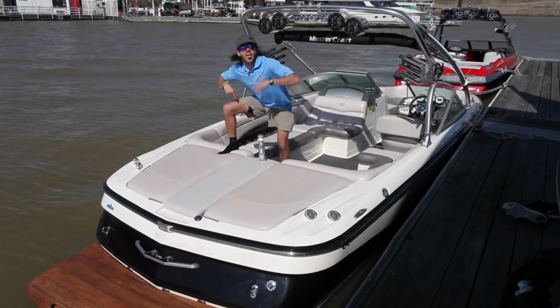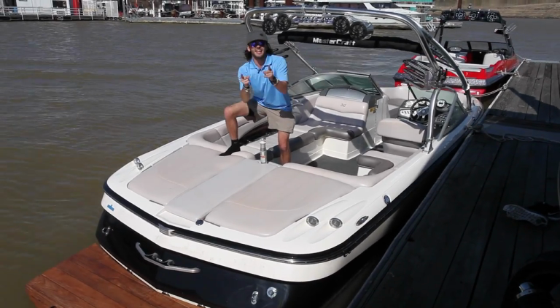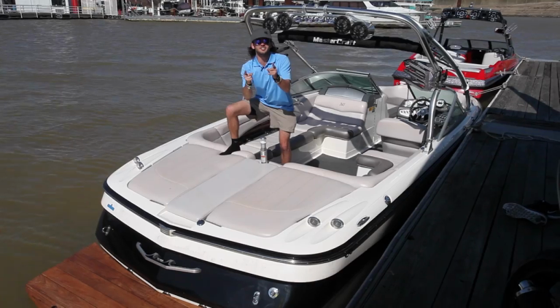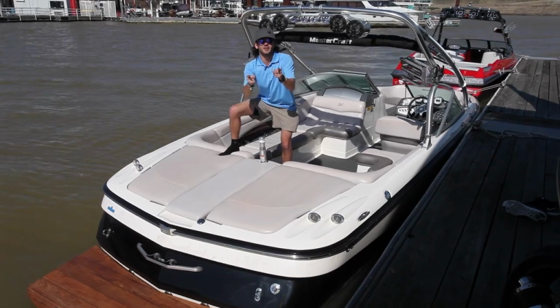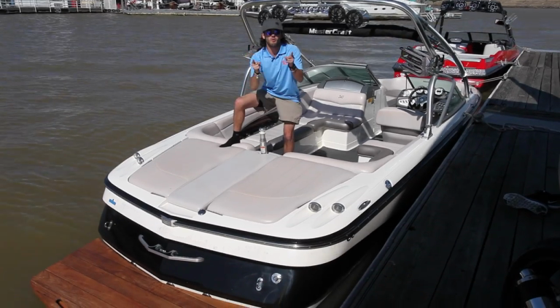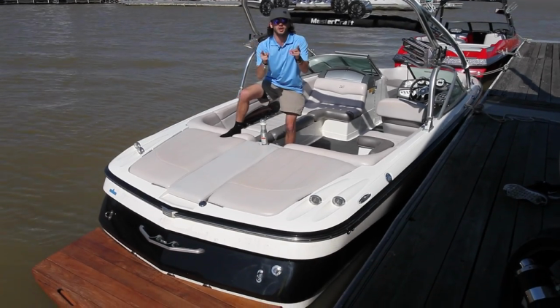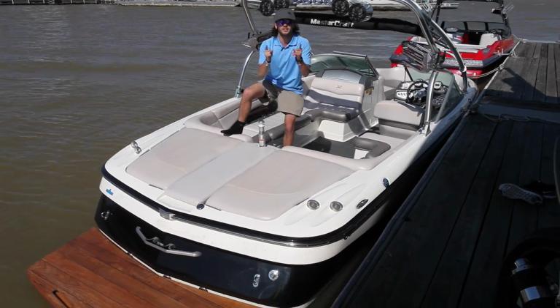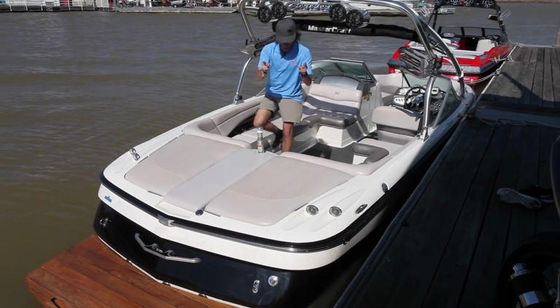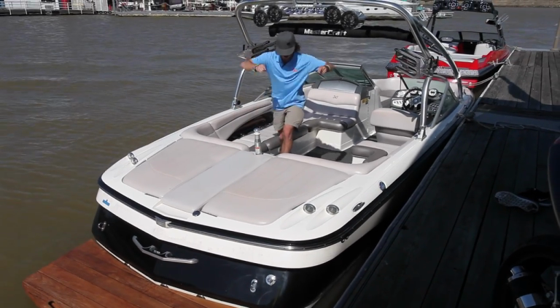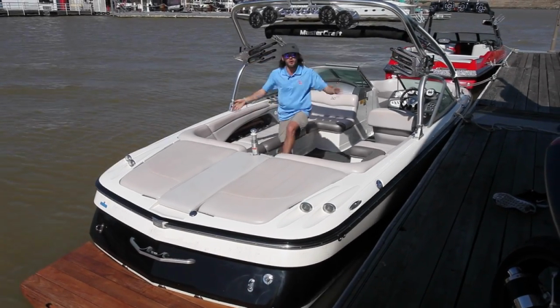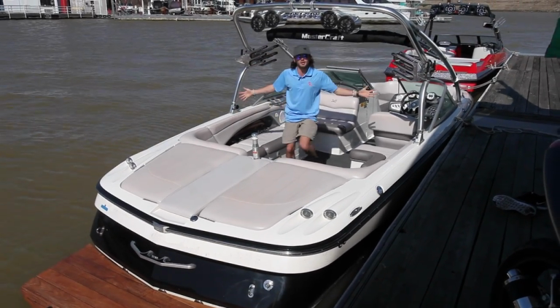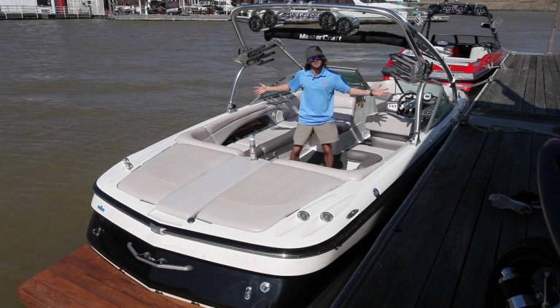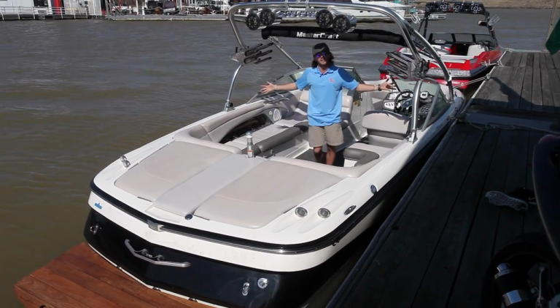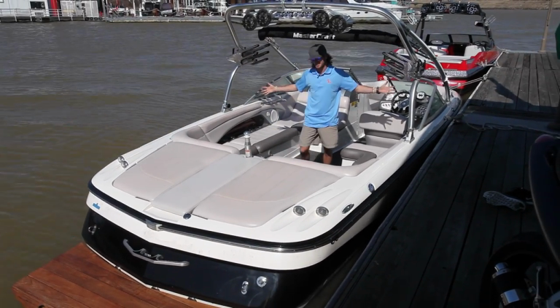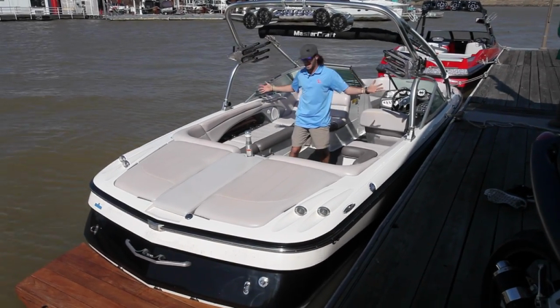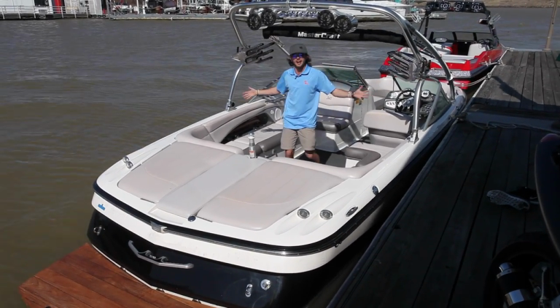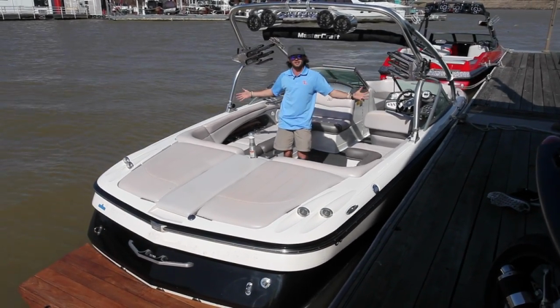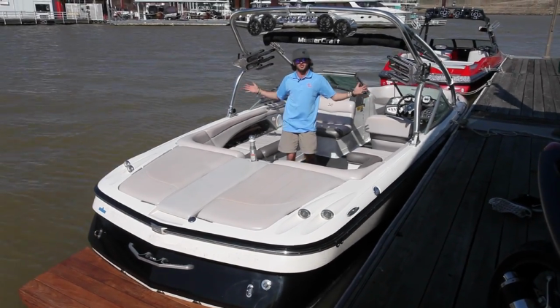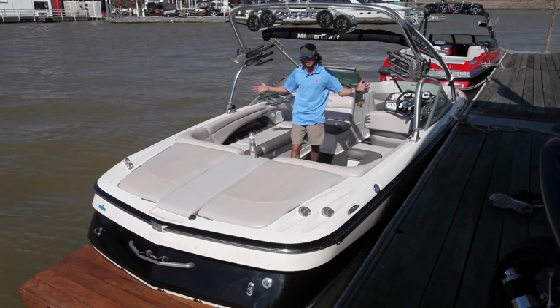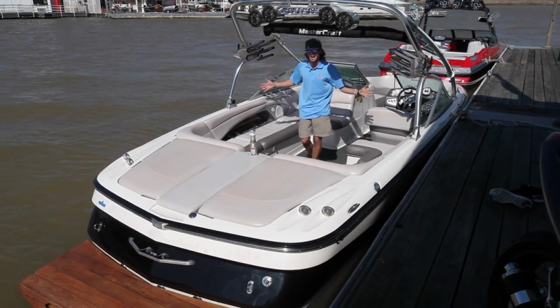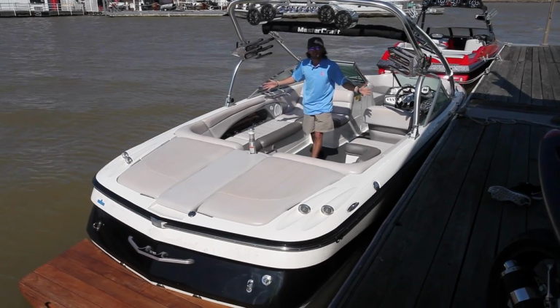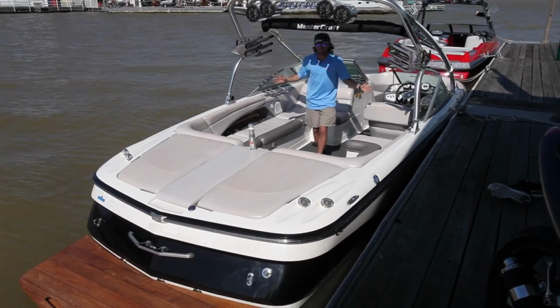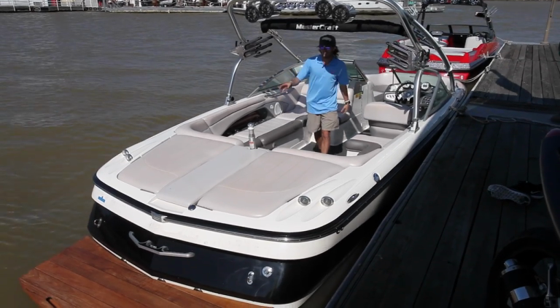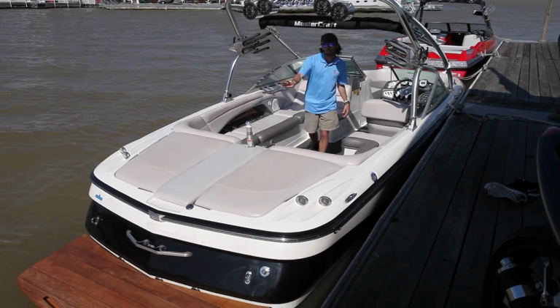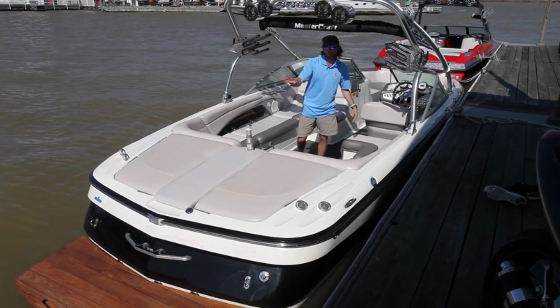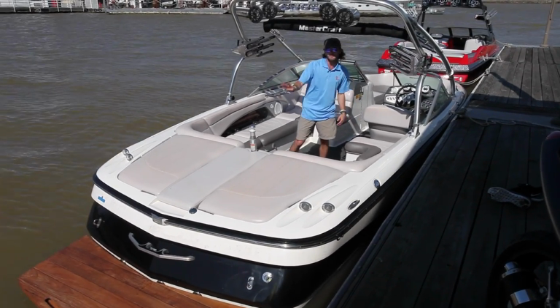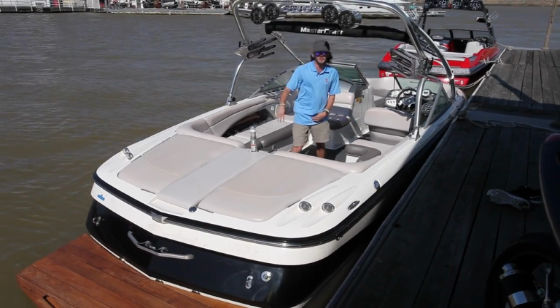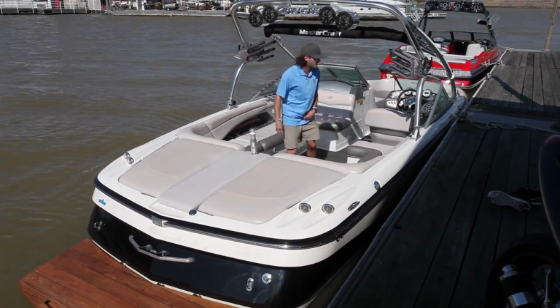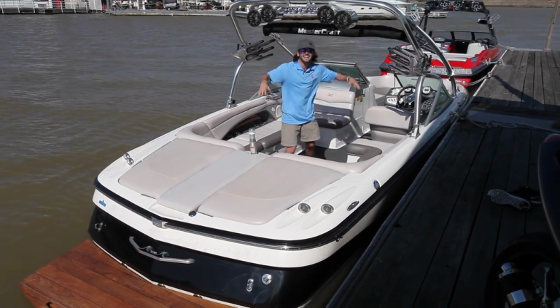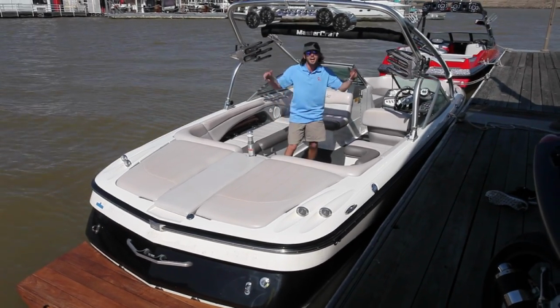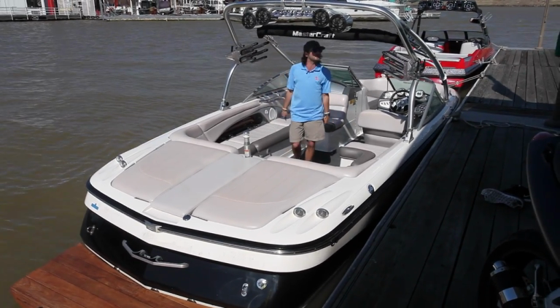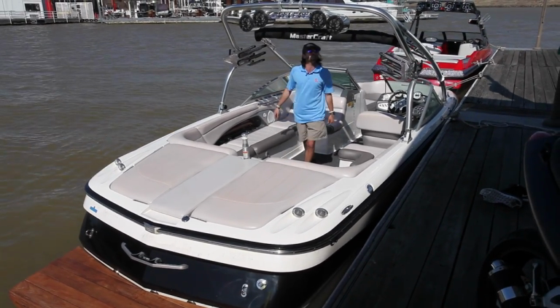Ladies and gentlemen, welcome to Memphis Boat Center and welcome to the 2006 Mastercraft Baristar 245. This comes with a 6.0 MPI motor in the back of it and it's loaded with features.